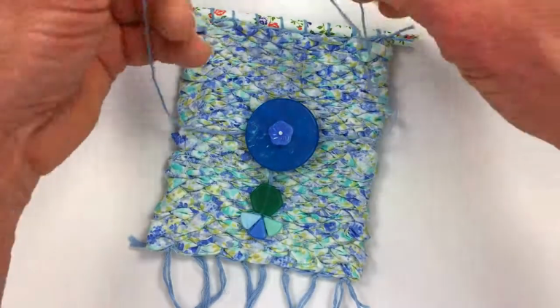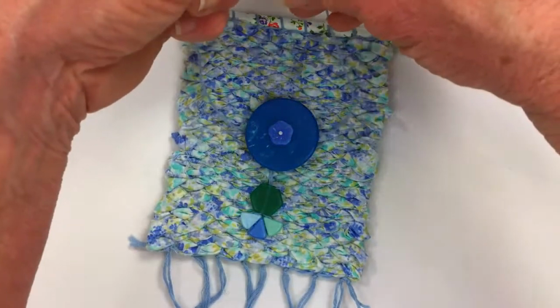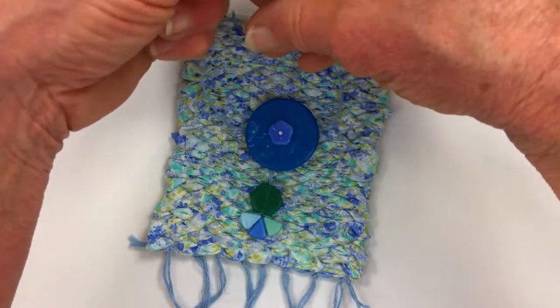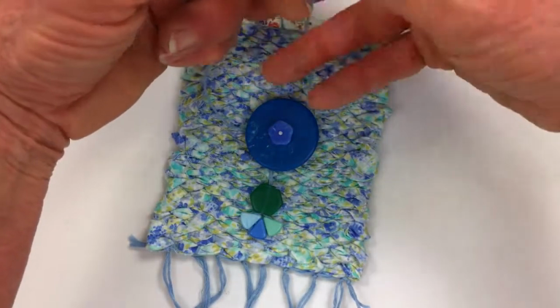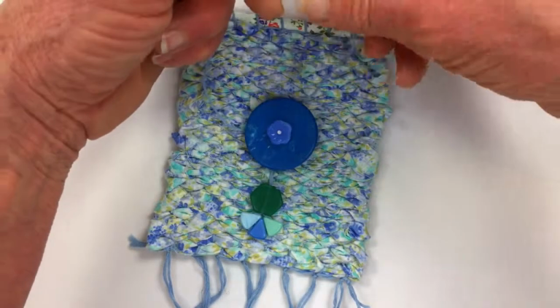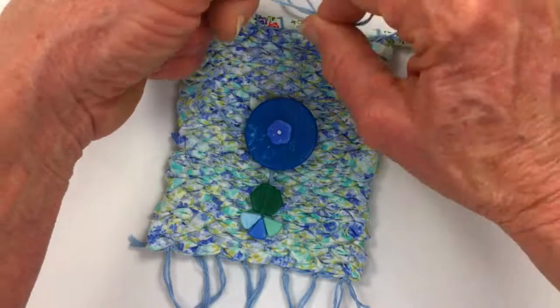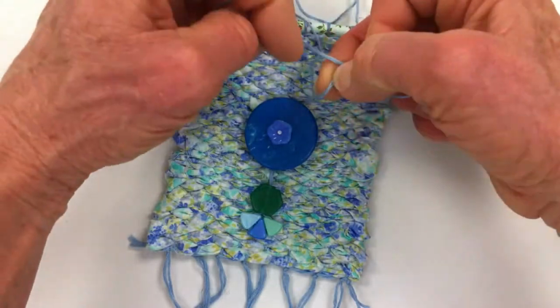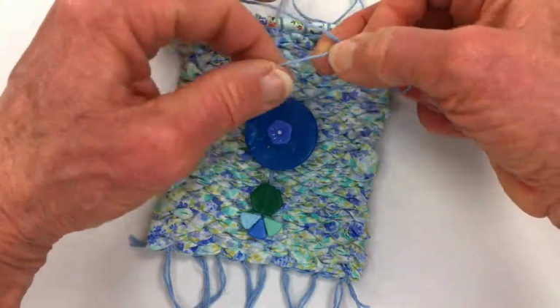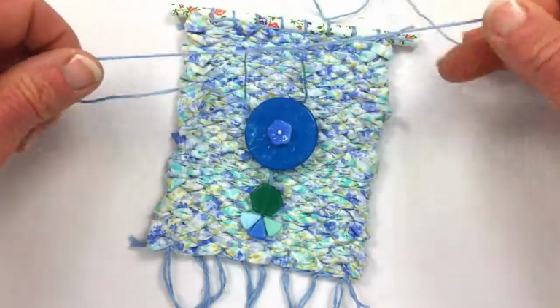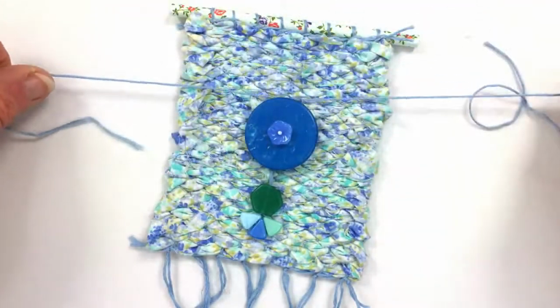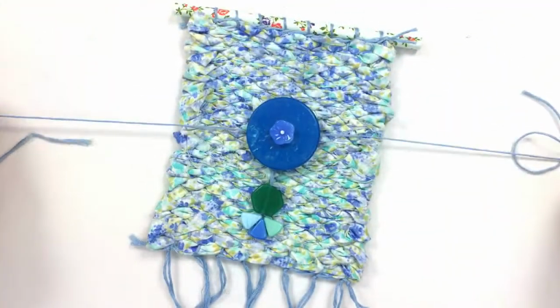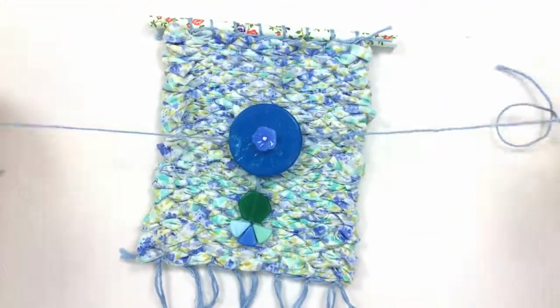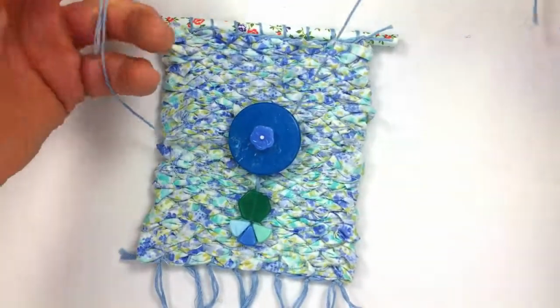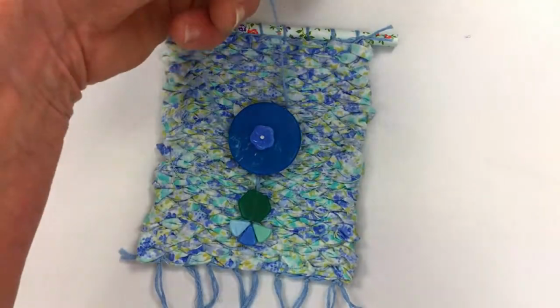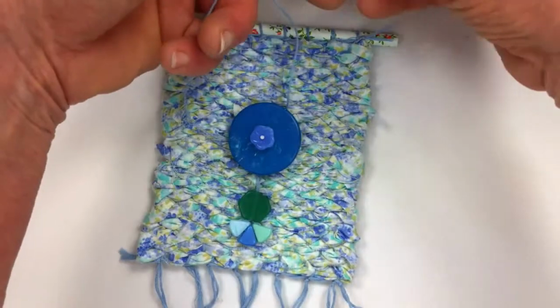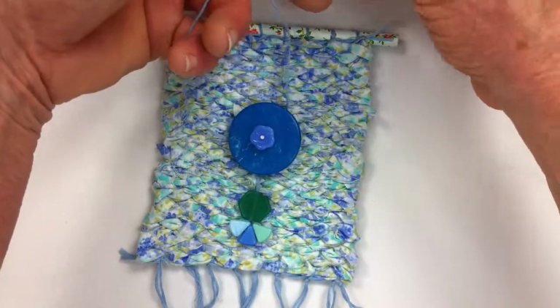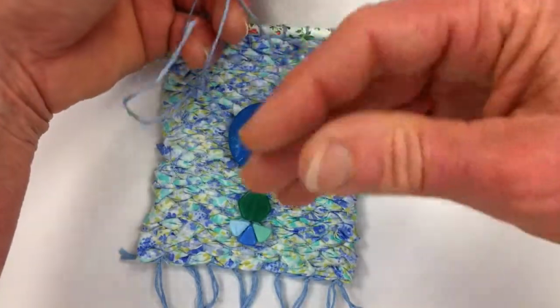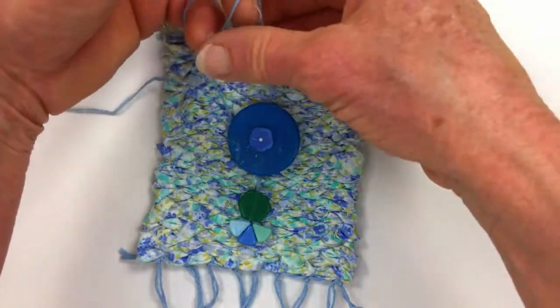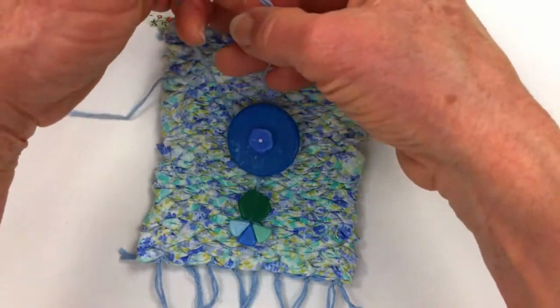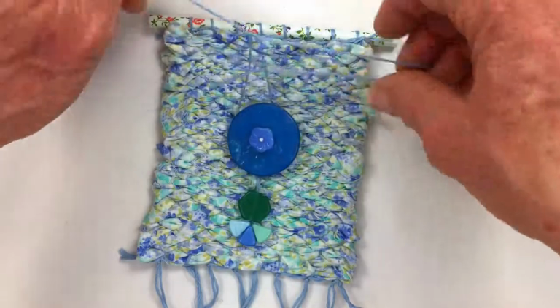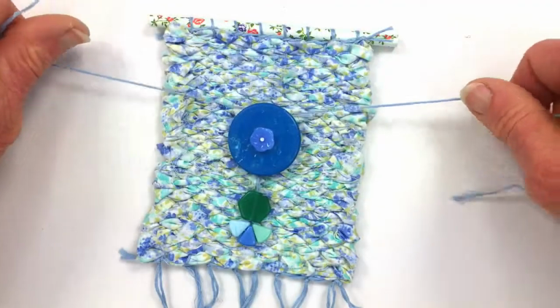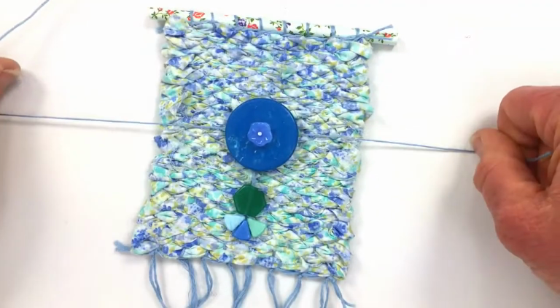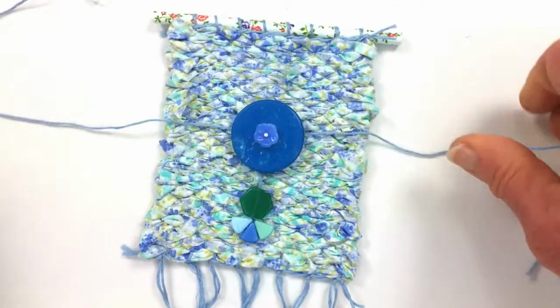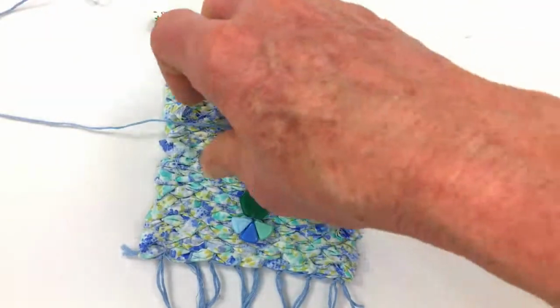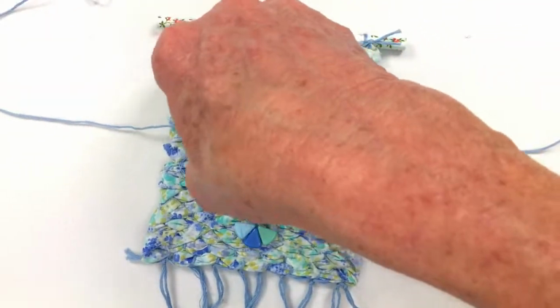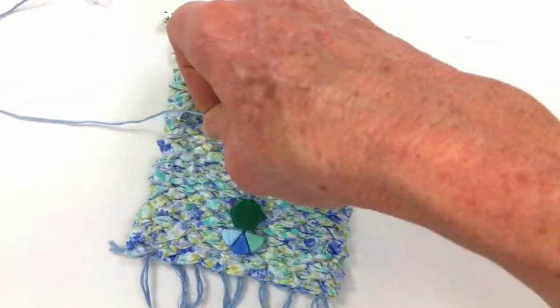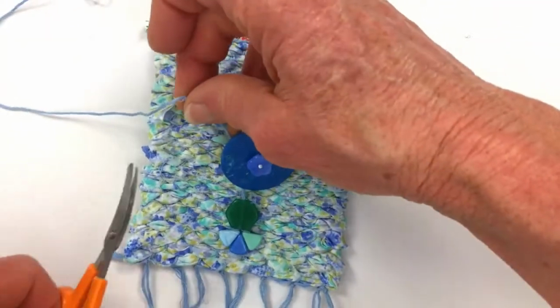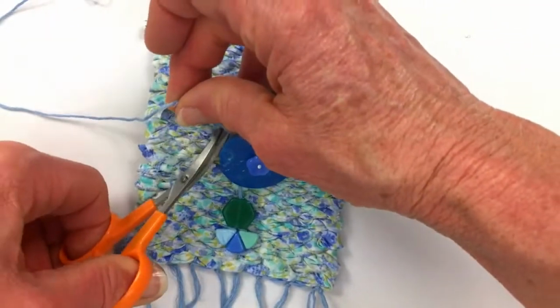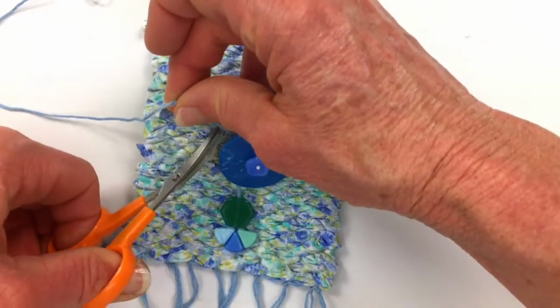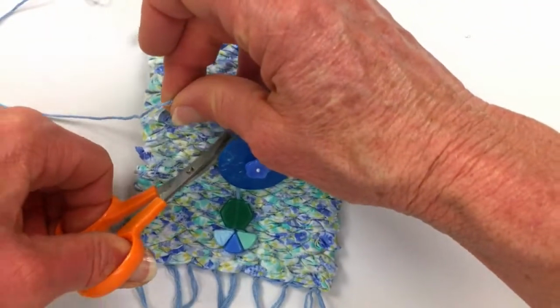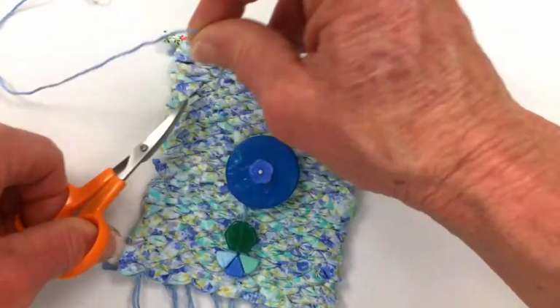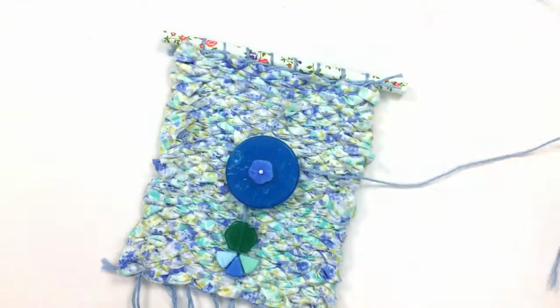And one more time, and one more time. I'm going to trim these off so they won't show, but you don't want to trim them too close.